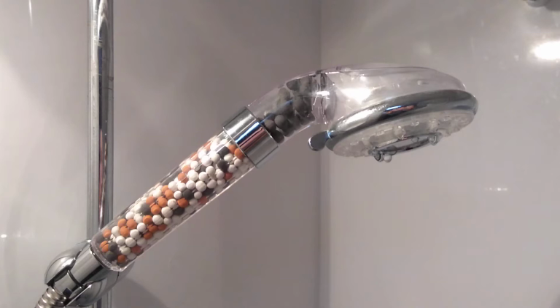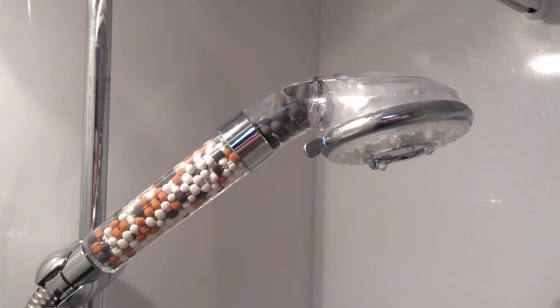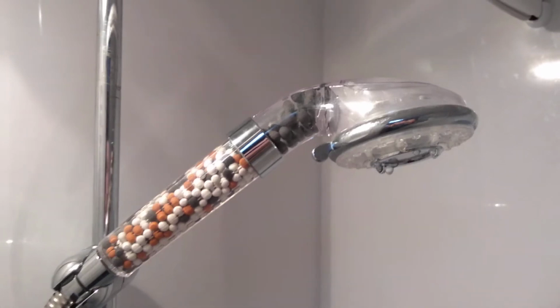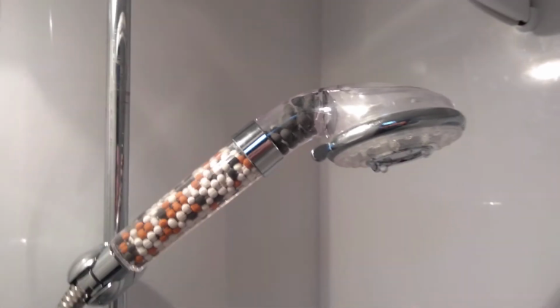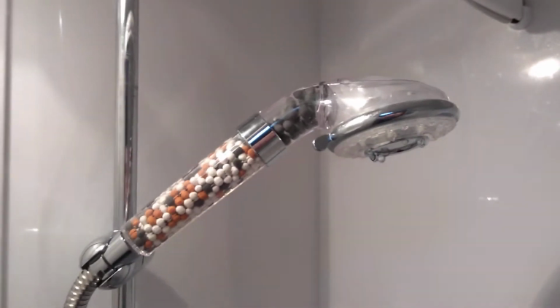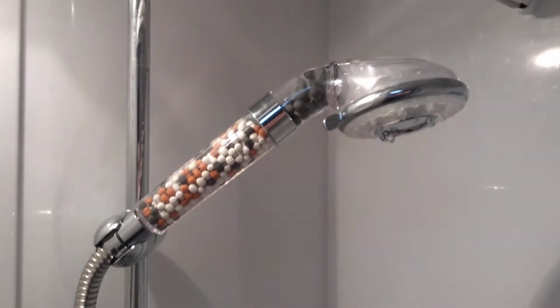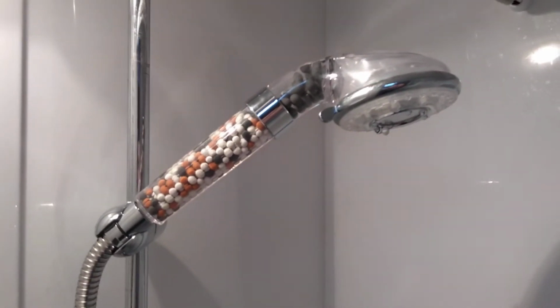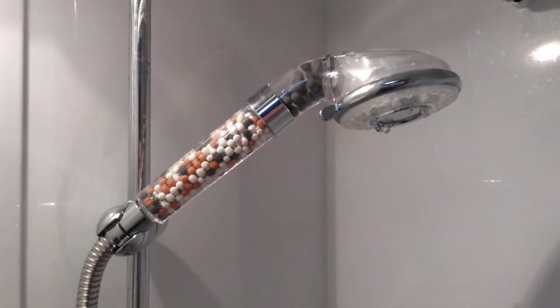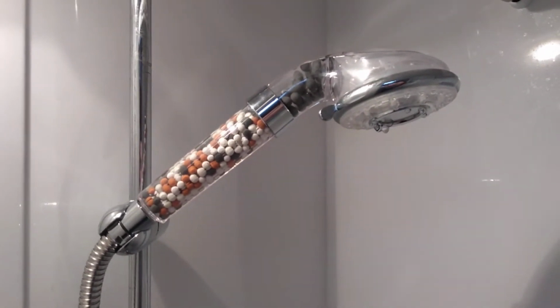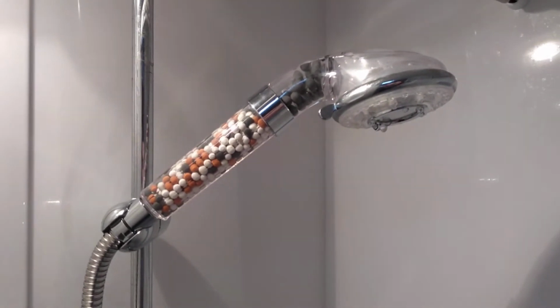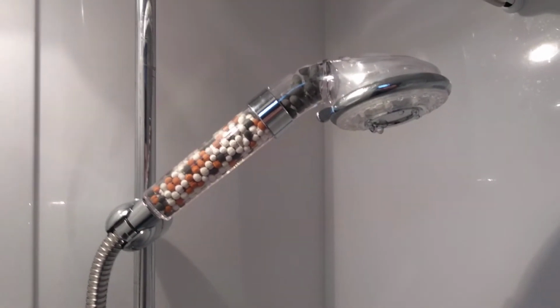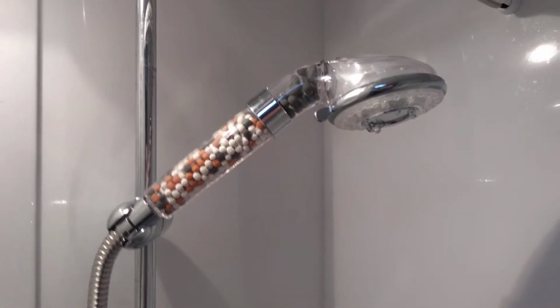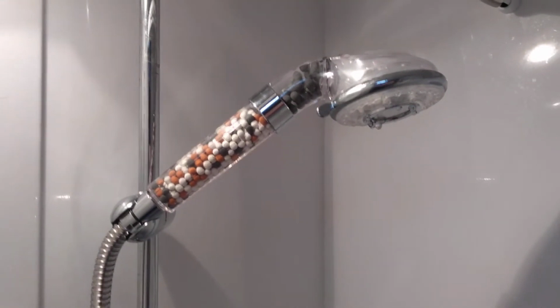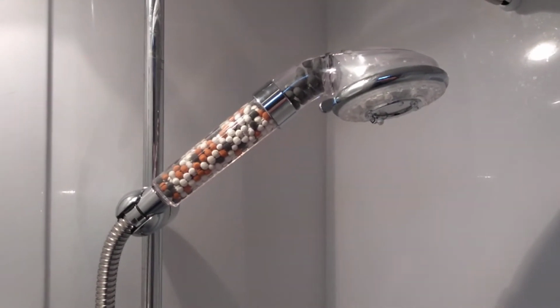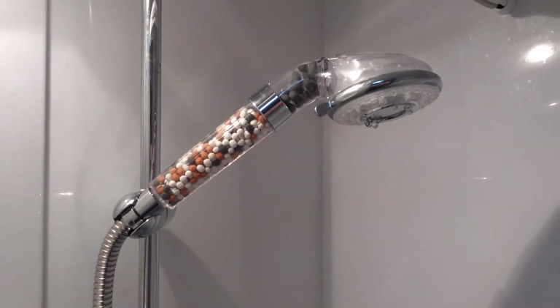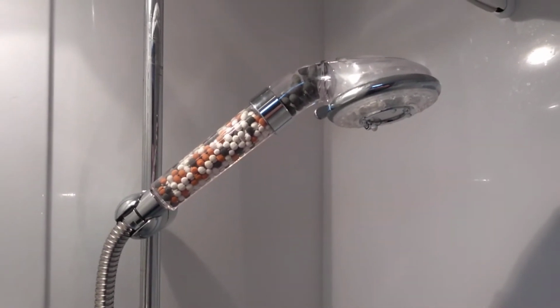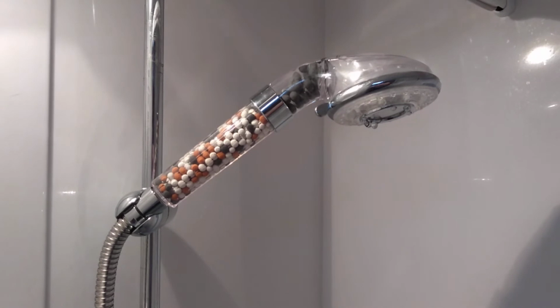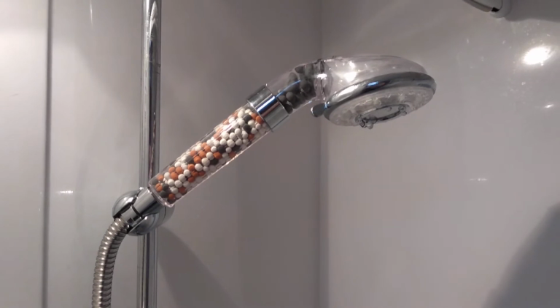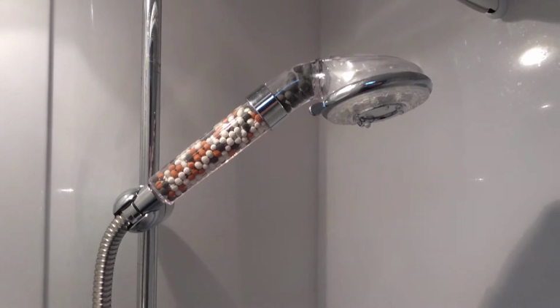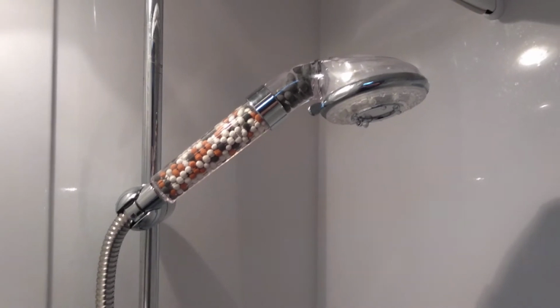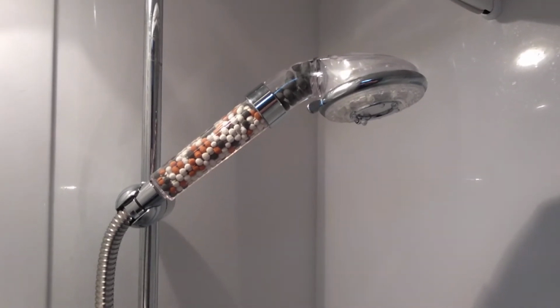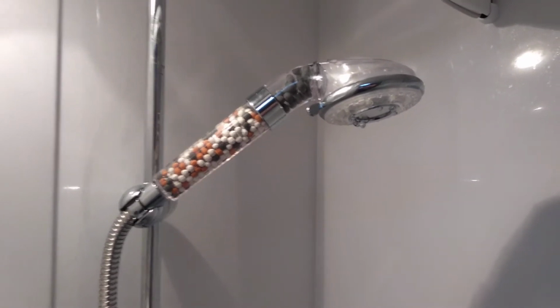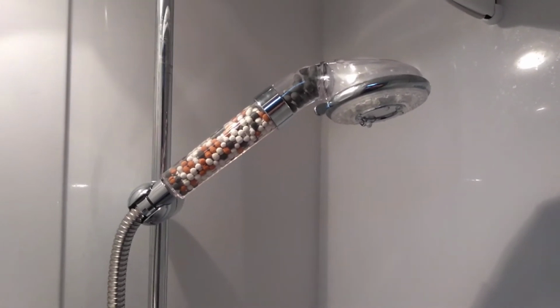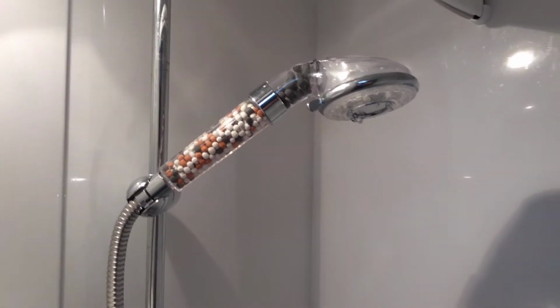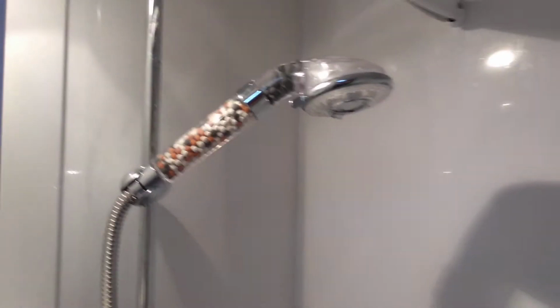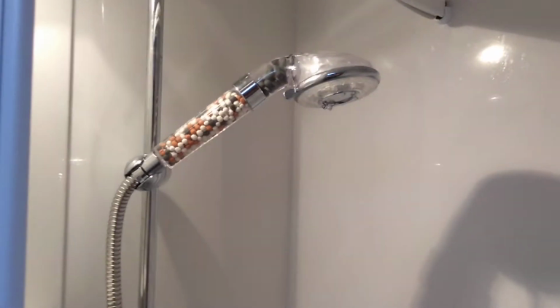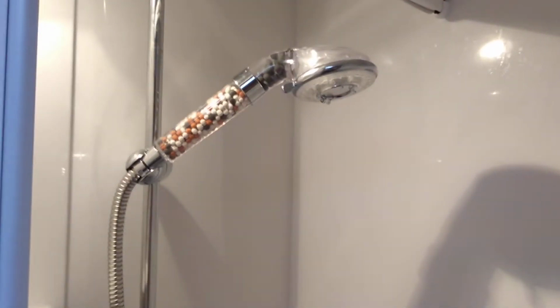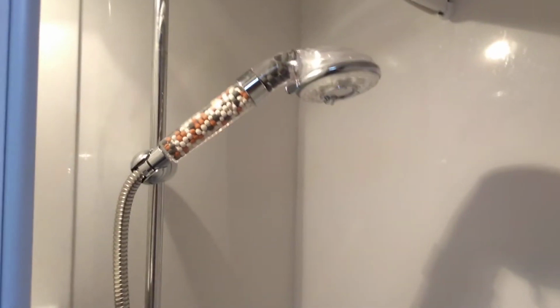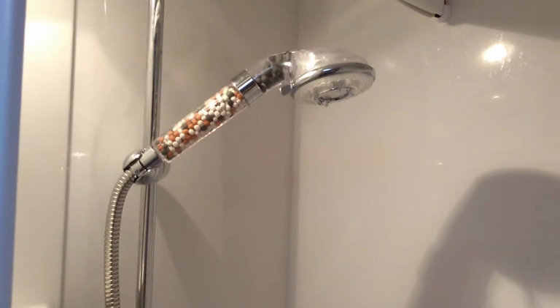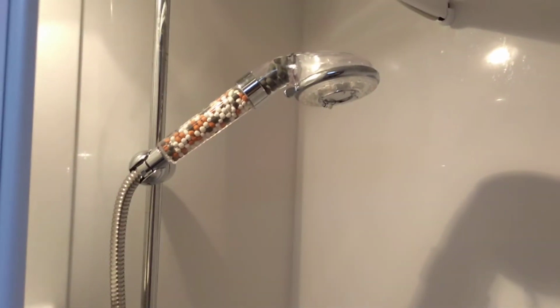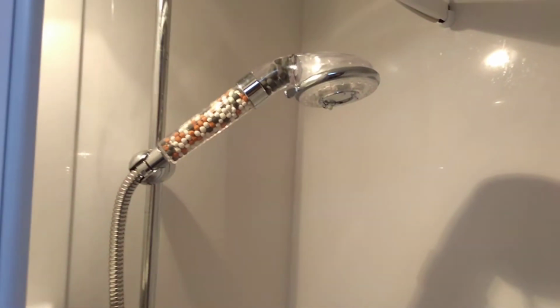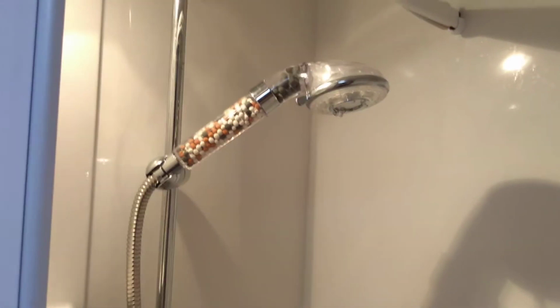This is our new shower head. We saw someone else on YouTube — sorry, I can't remember who it was — who'd put one in their motorhome. So we thought we'd try one in the caravan.